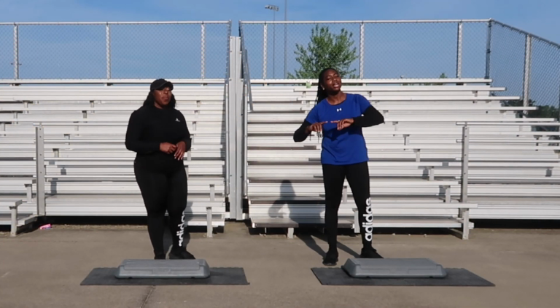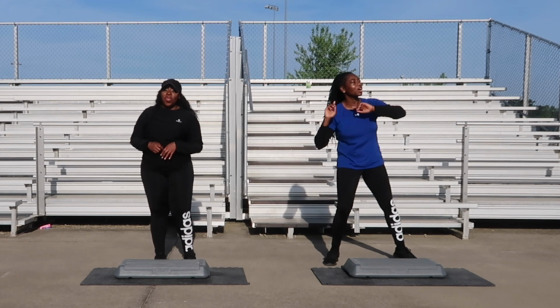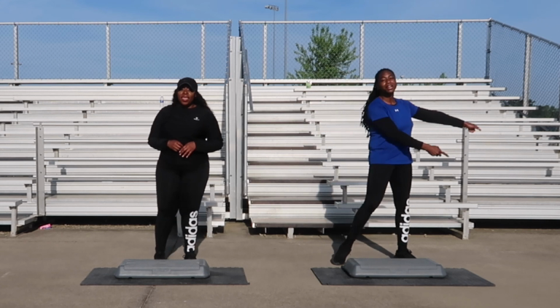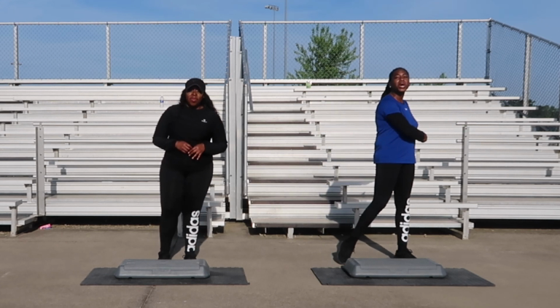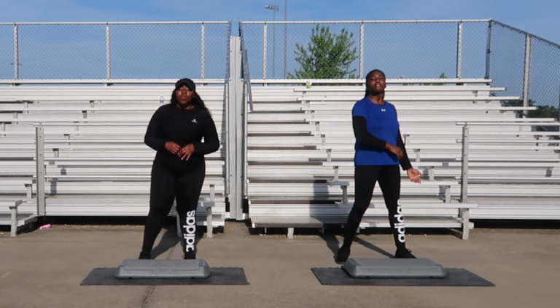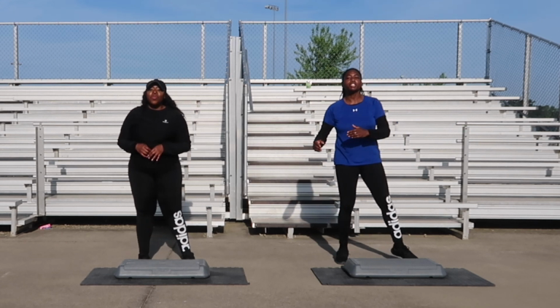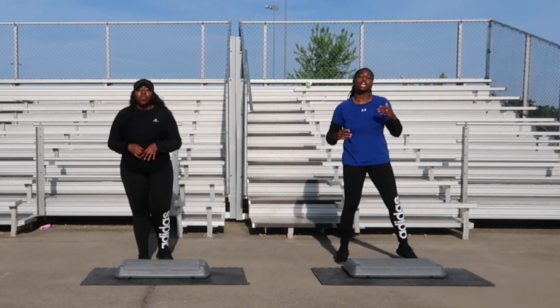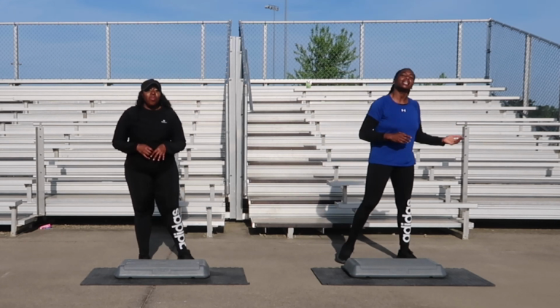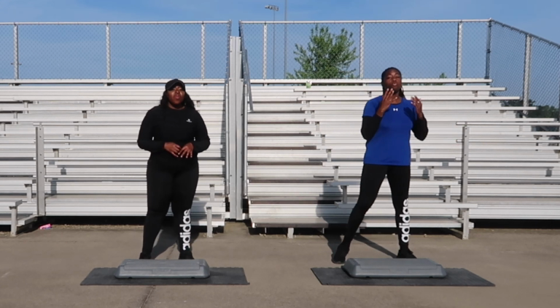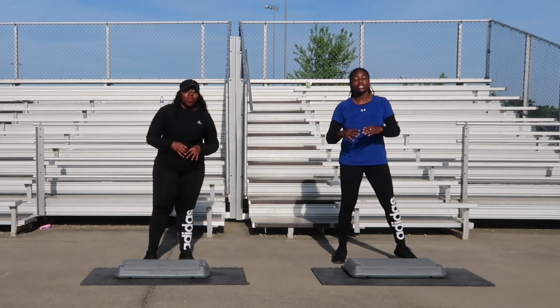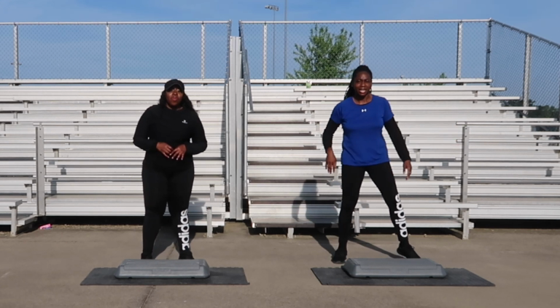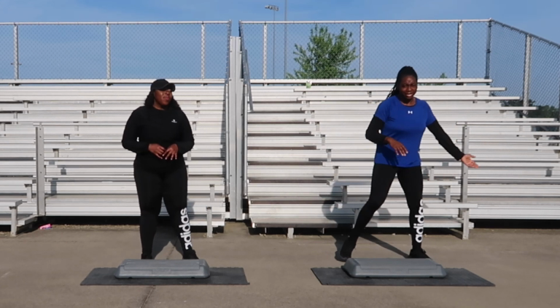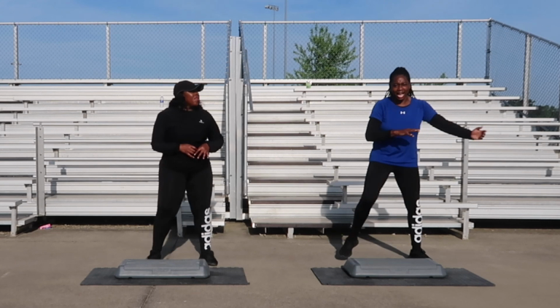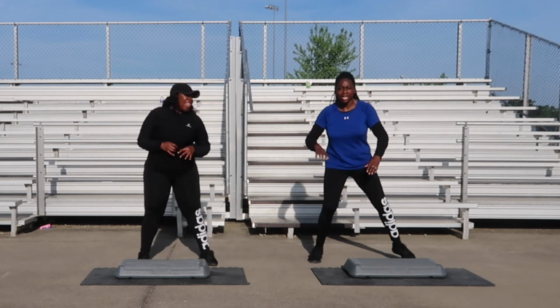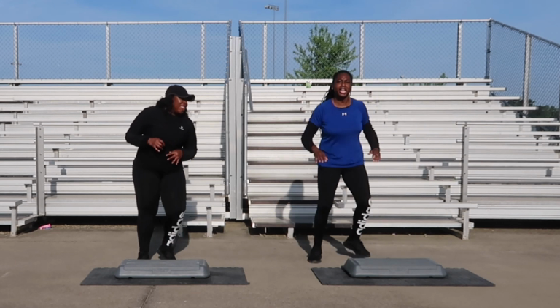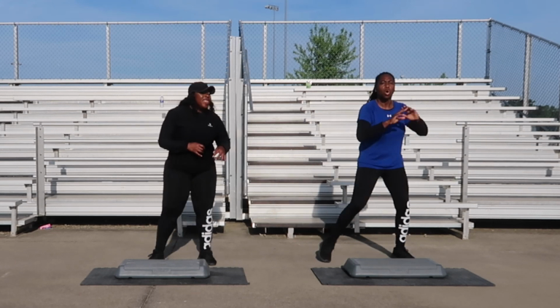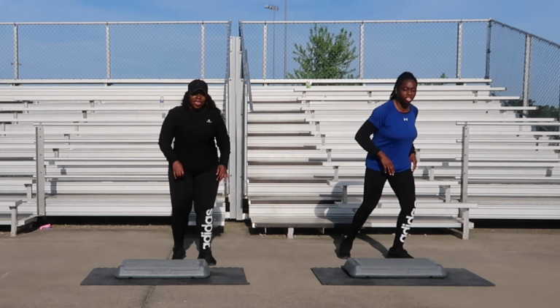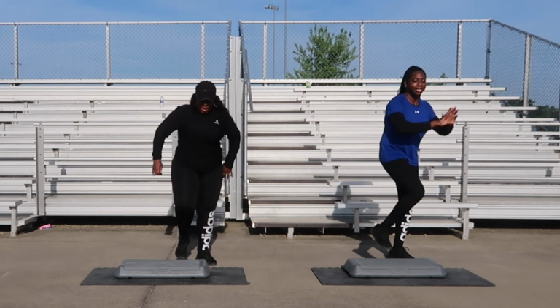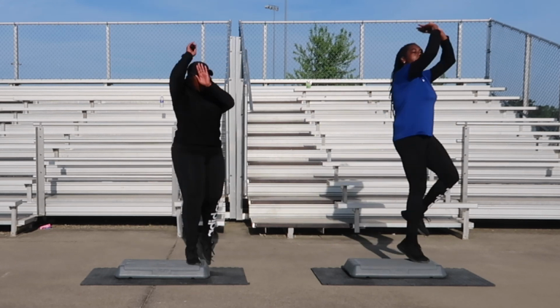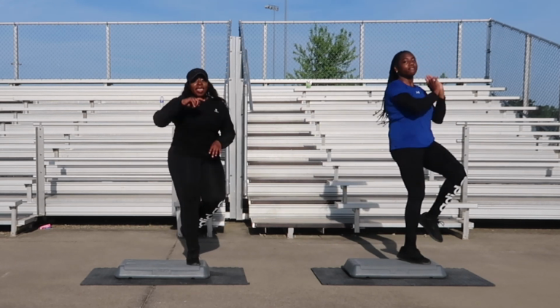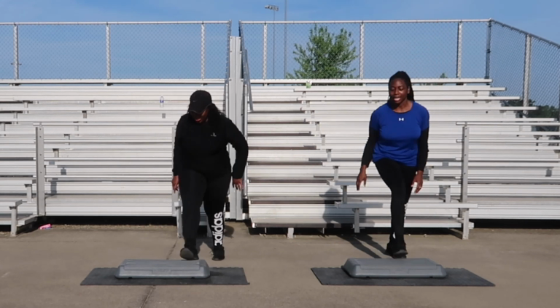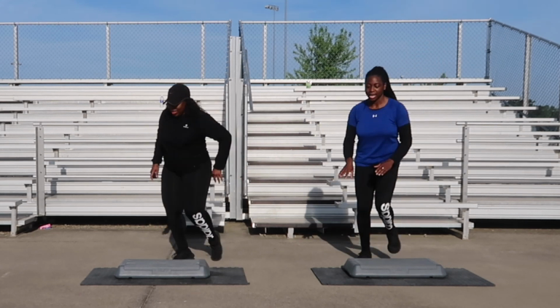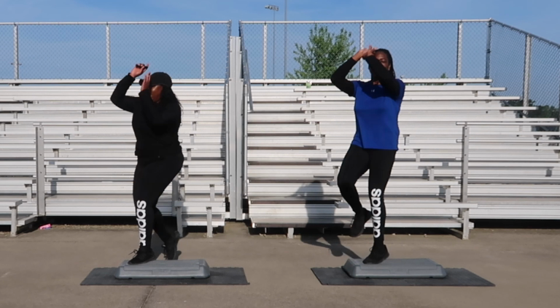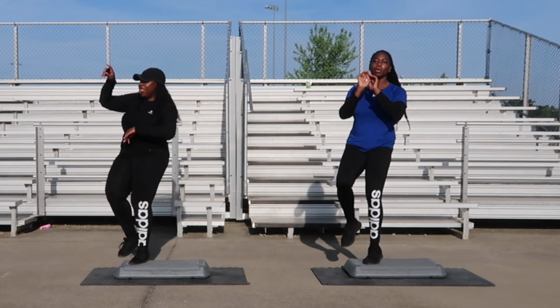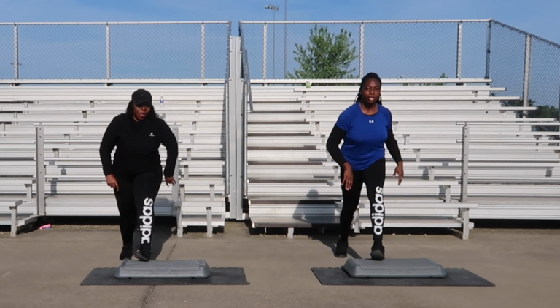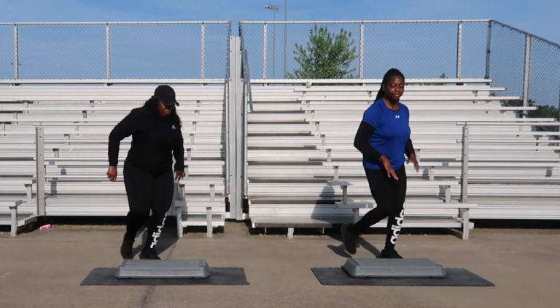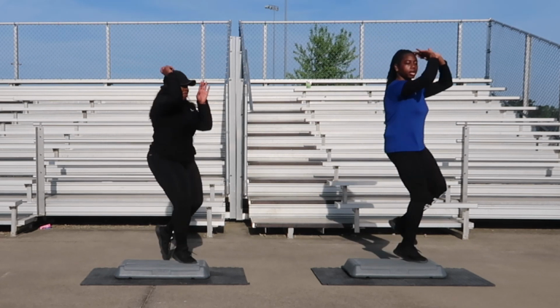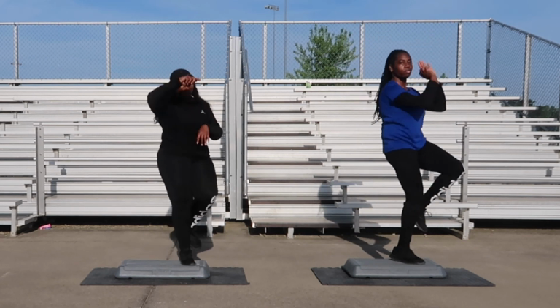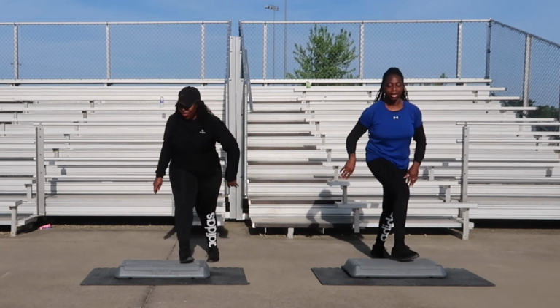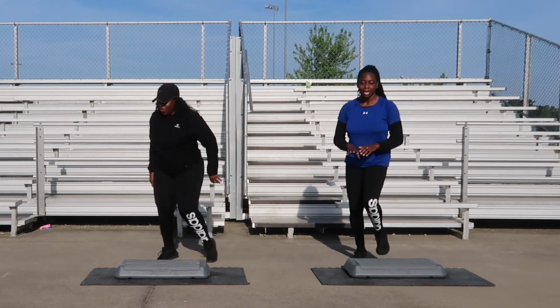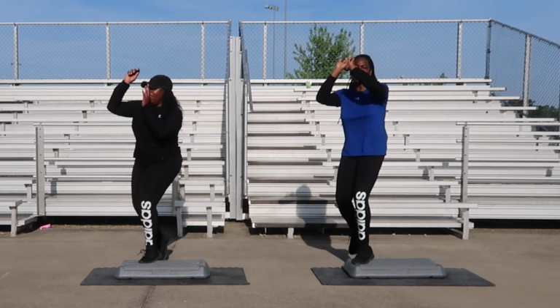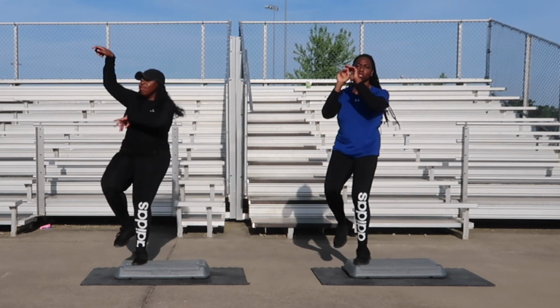We're going to get started with our next song. First move is going to be jump shots, four counts. Side to side. Three, two, one — jump shots. One, four counts, two. We got a single knee coming up. Three, one more. Let's go with these single knees, four counts. One, knee up, in two.